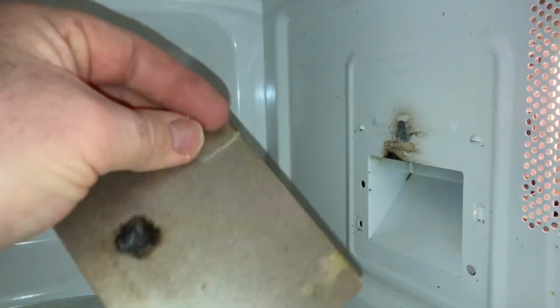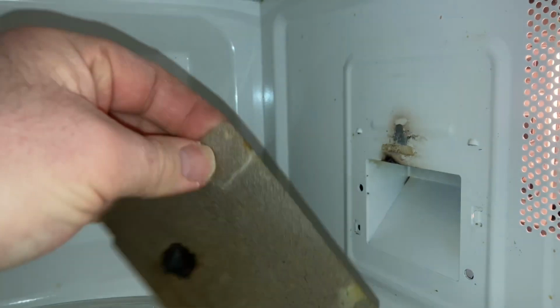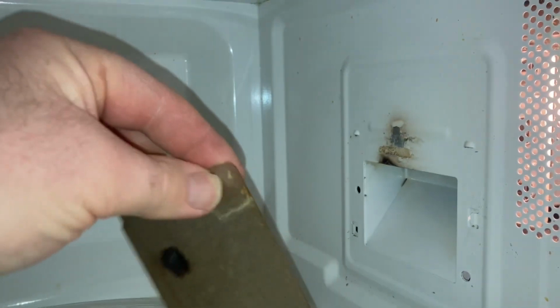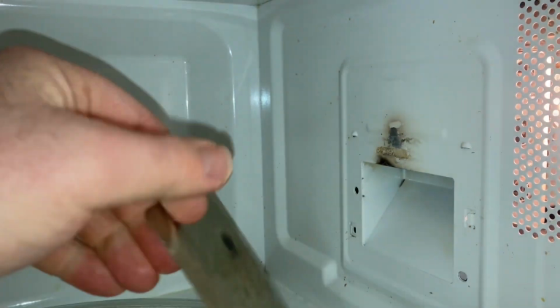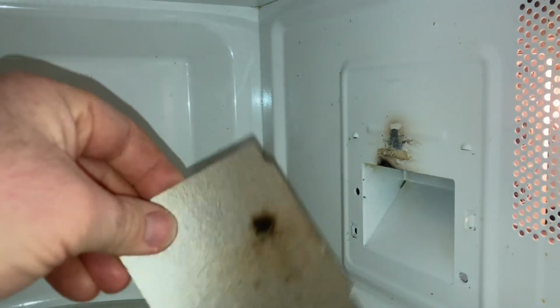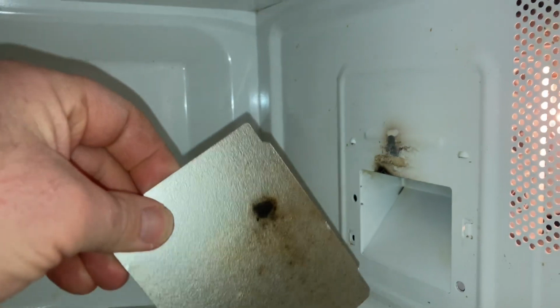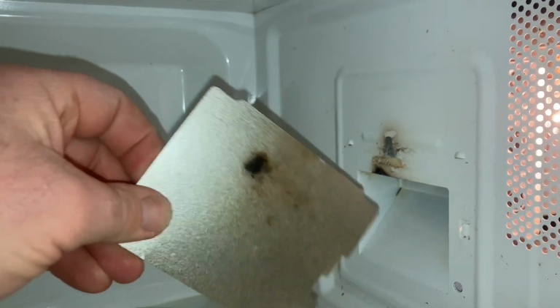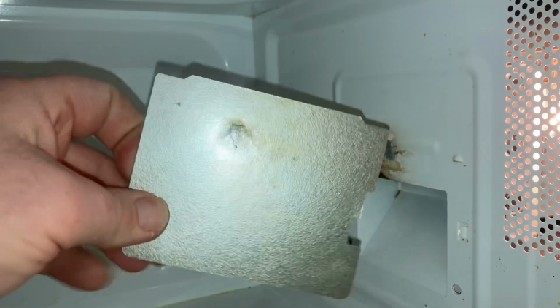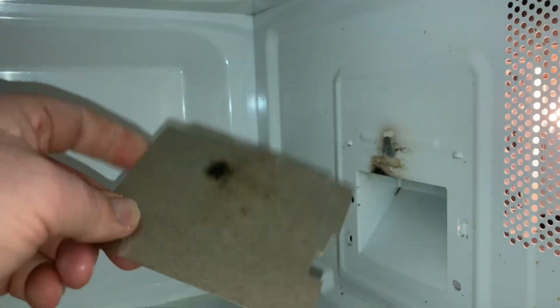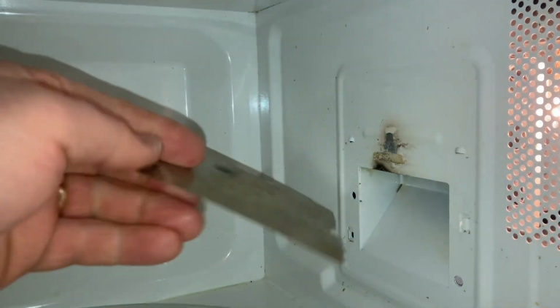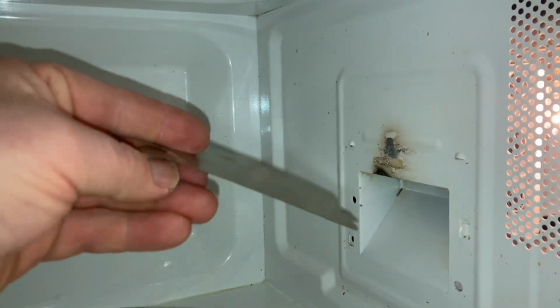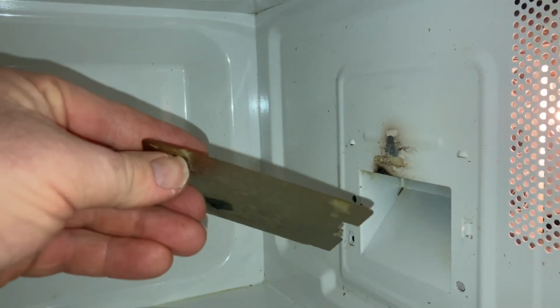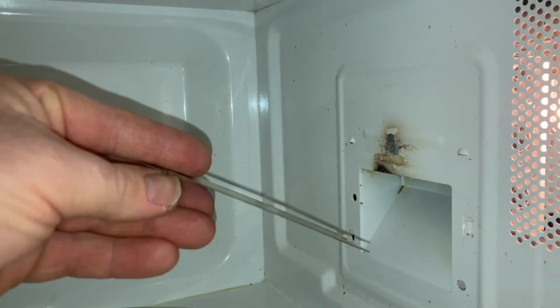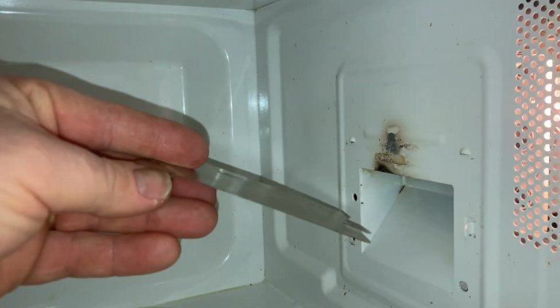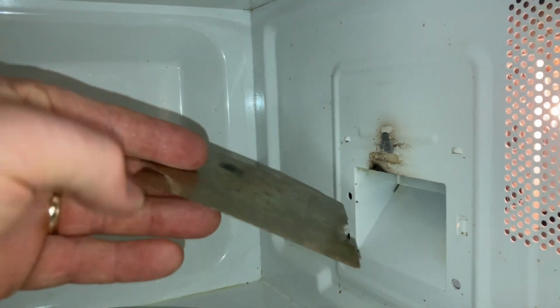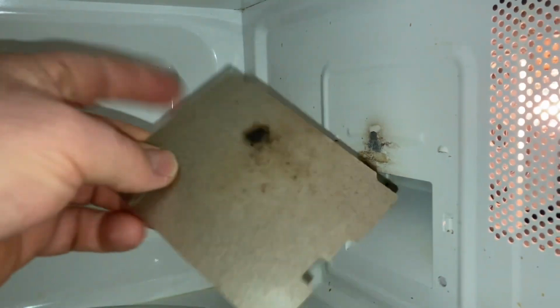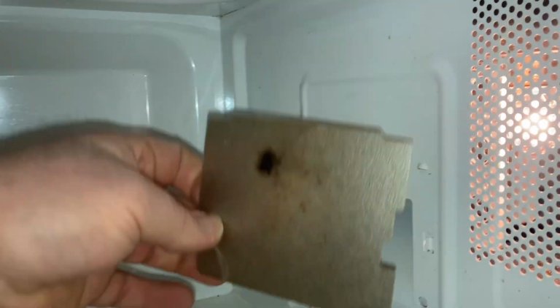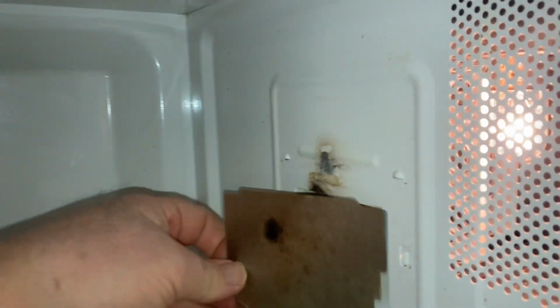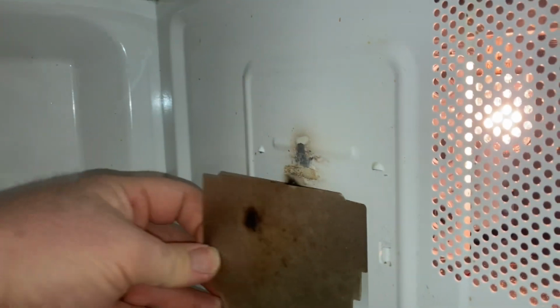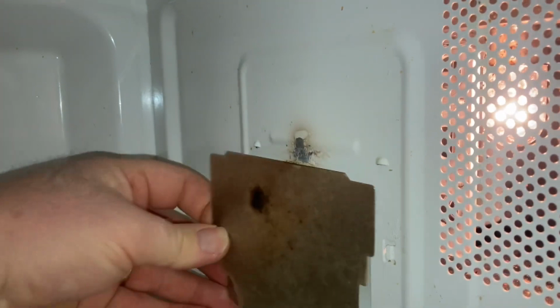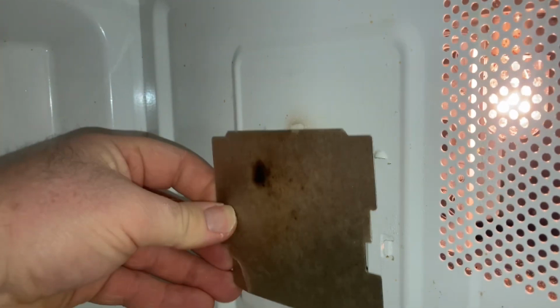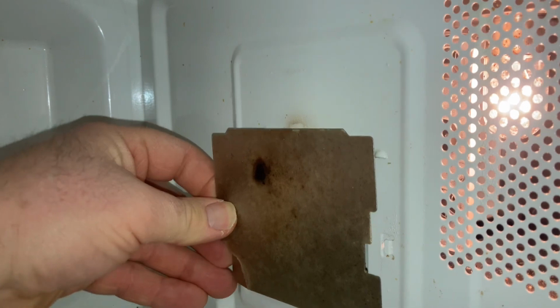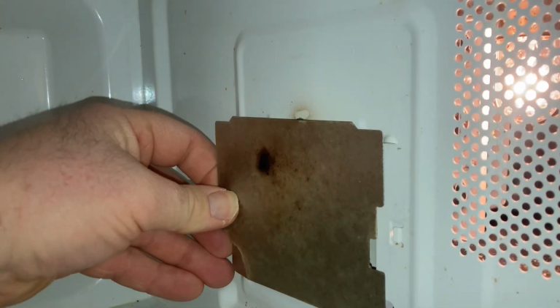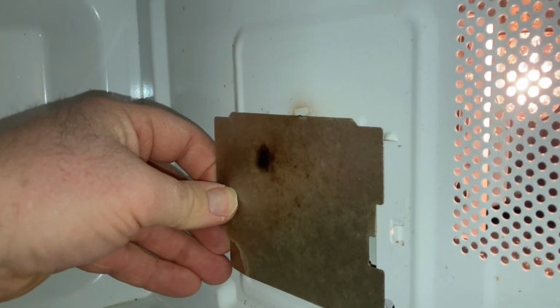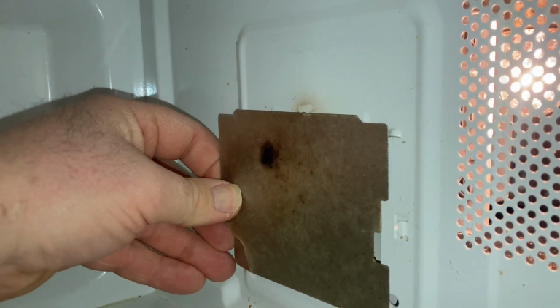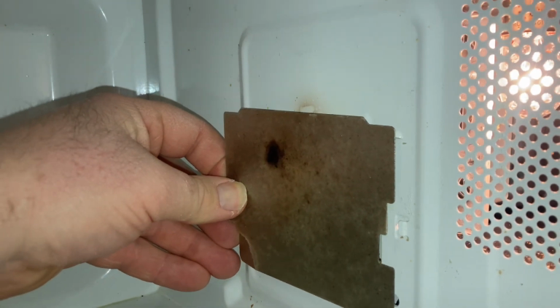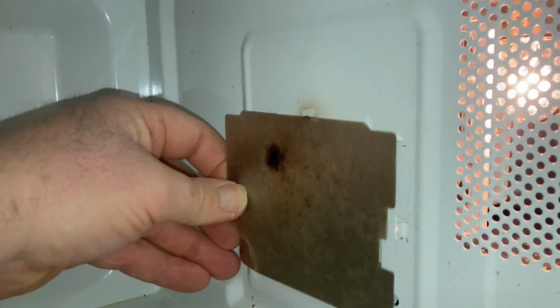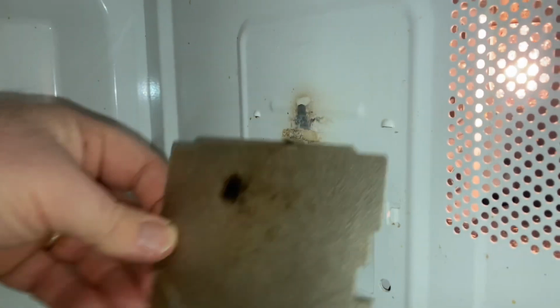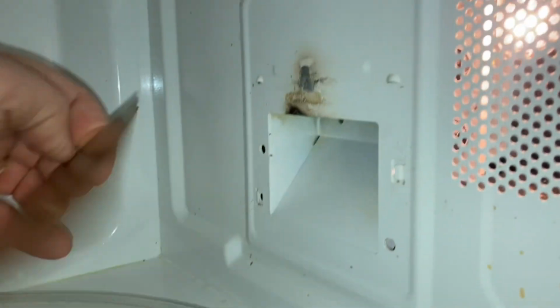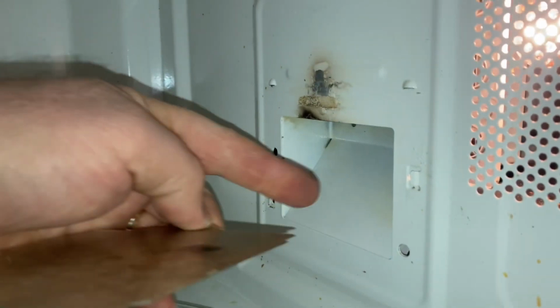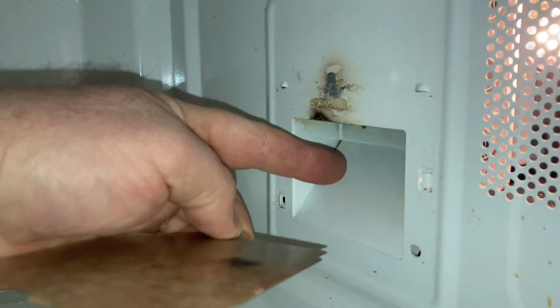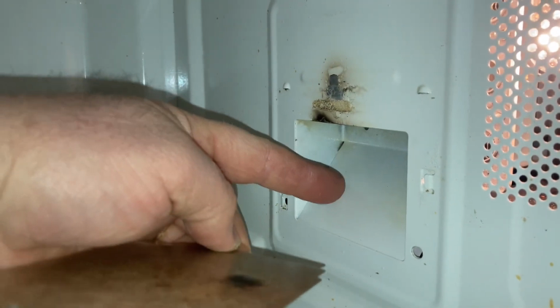it's not plastic, it's not paper. It's kind of like a microfiber microboard, and you put that in place in front of the magnetron. The magnetron is almost always okay.